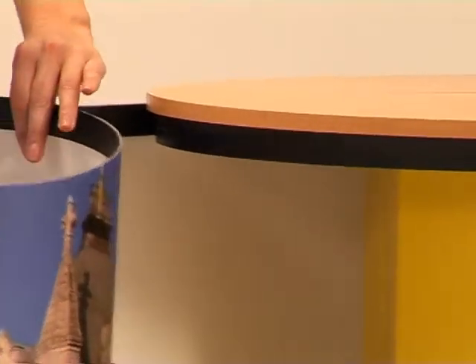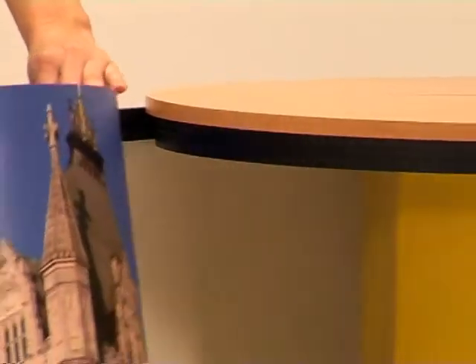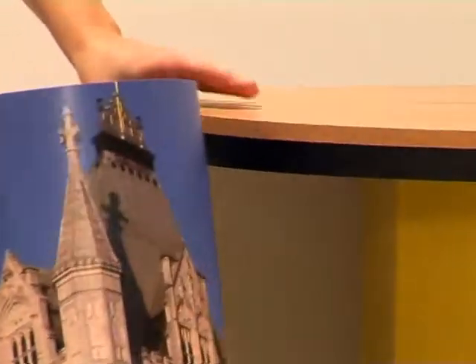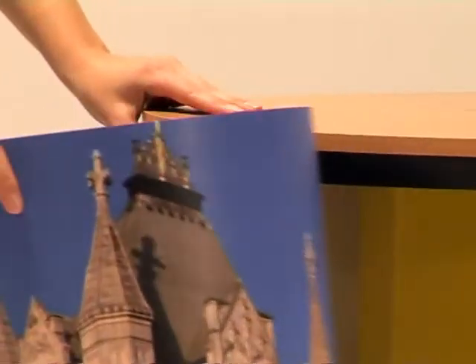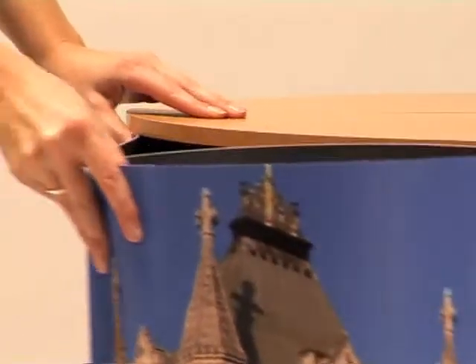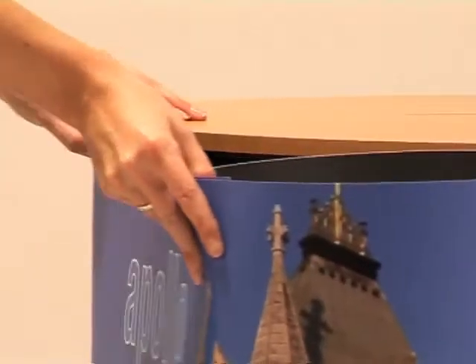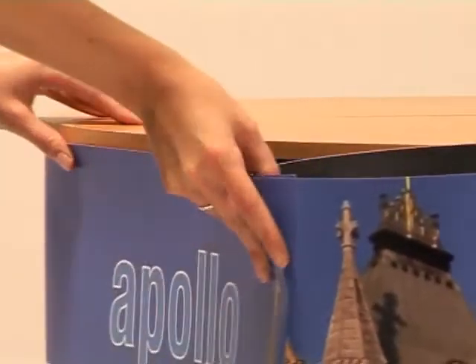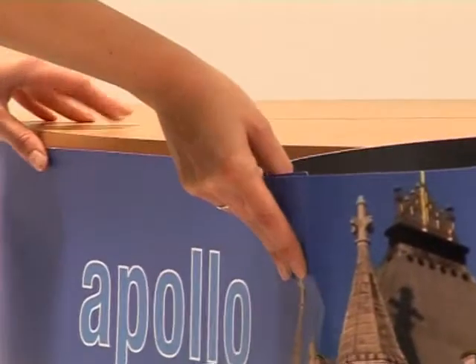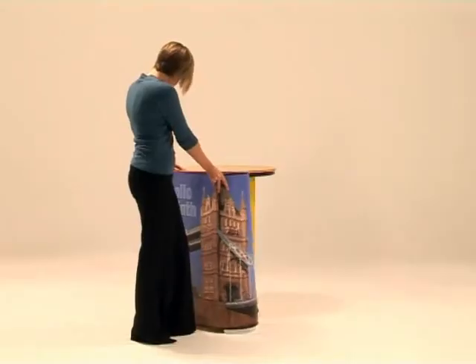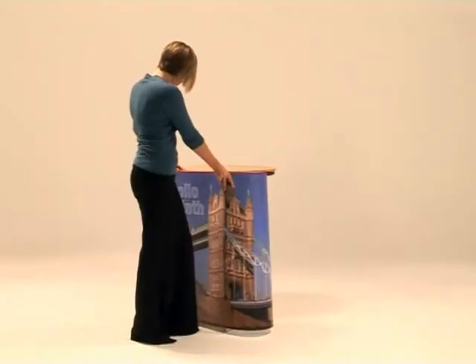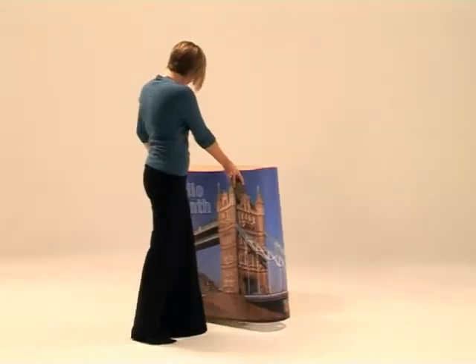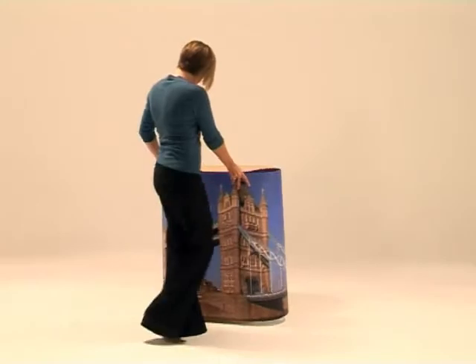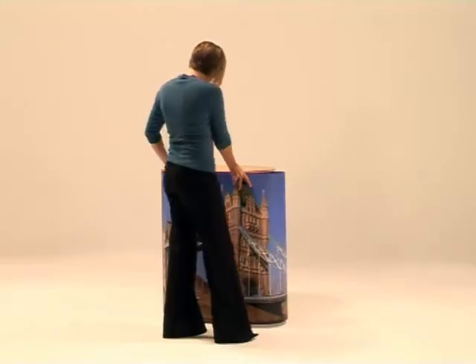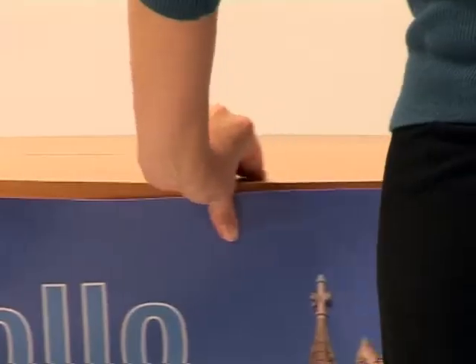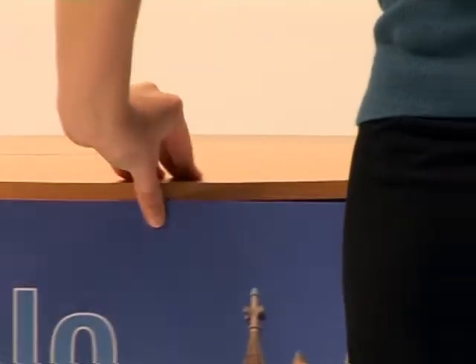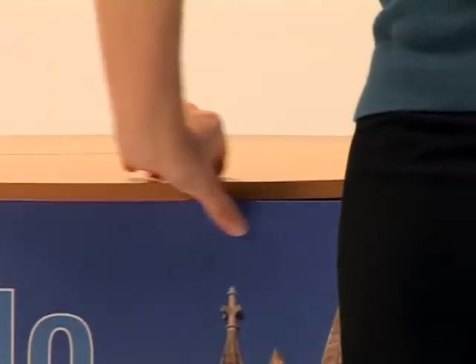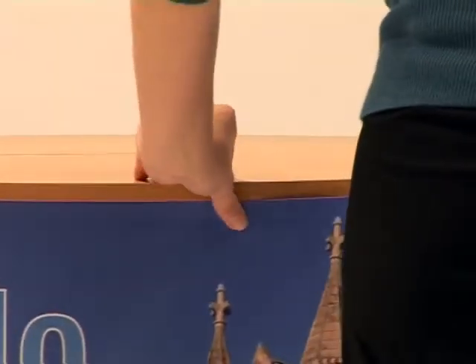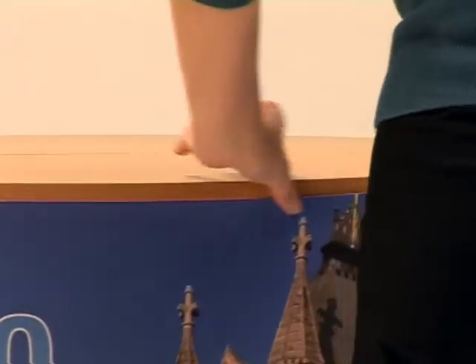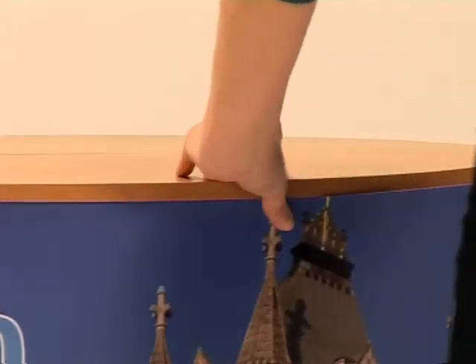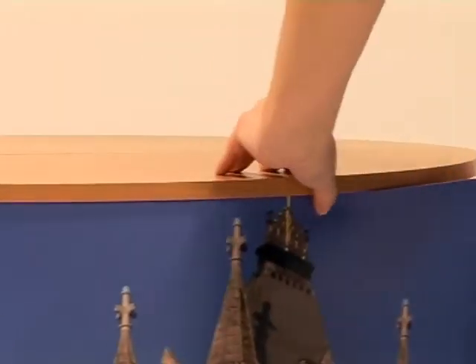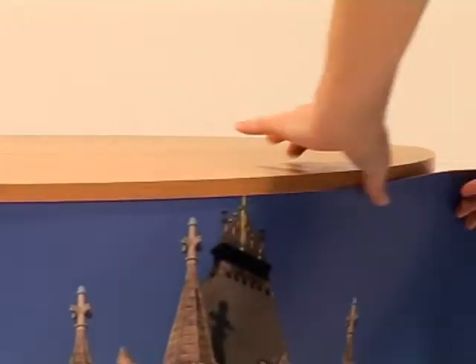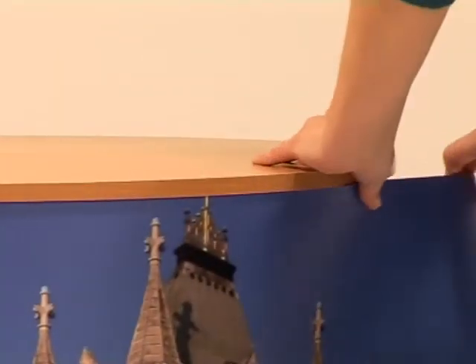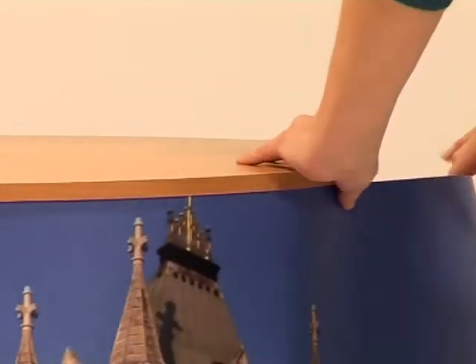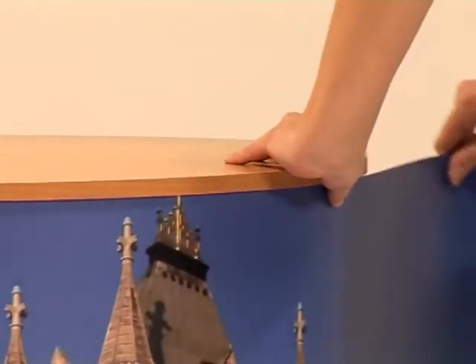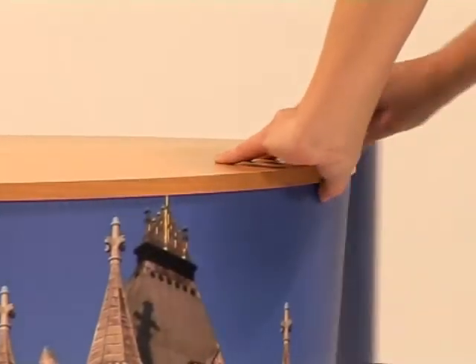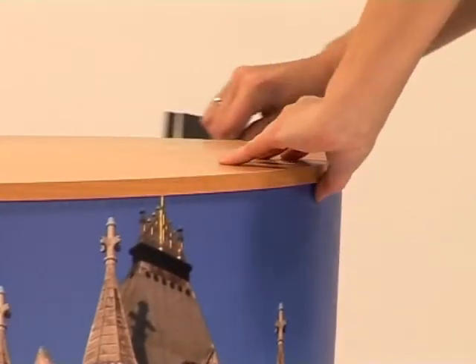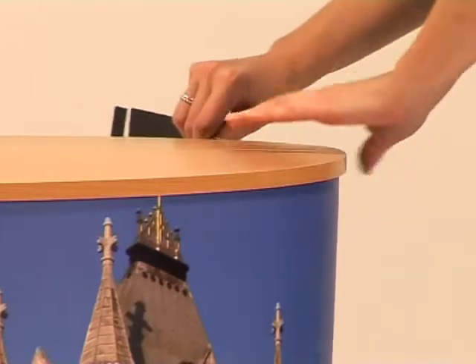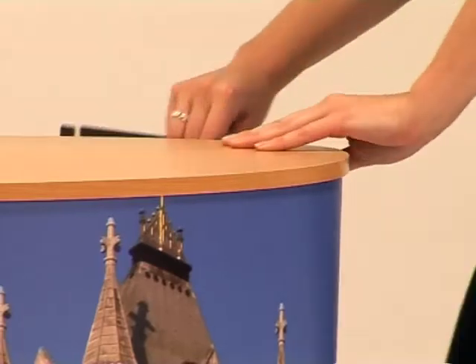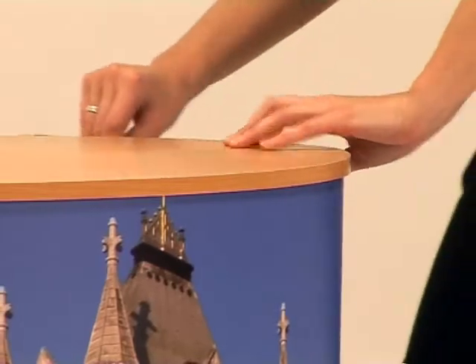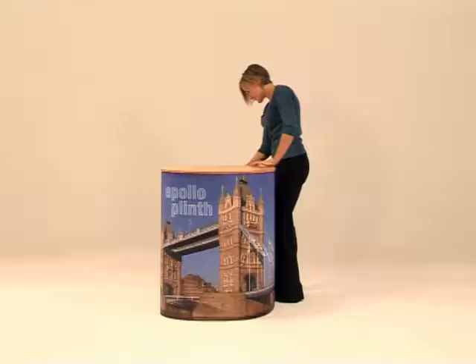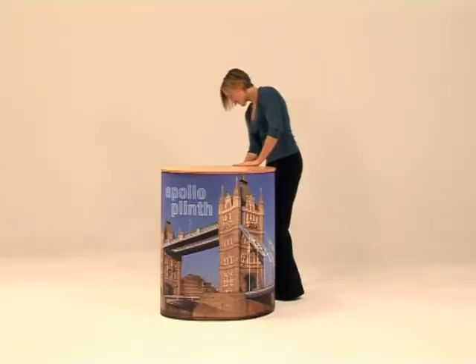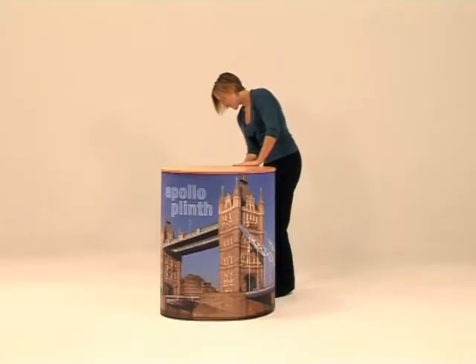The graphic panel attaches with magnetic tape to the underside of the tabletop, giving a full length graphic image, ideal for extra branding at your event.